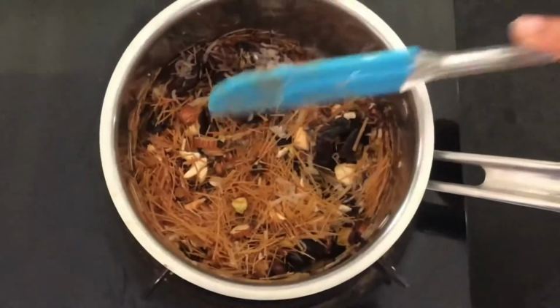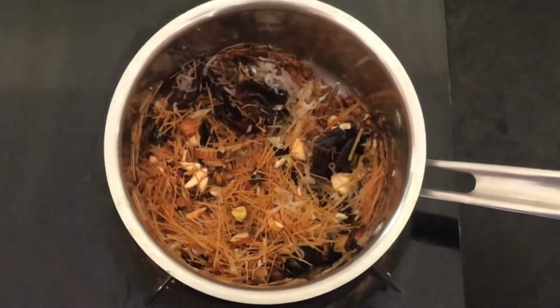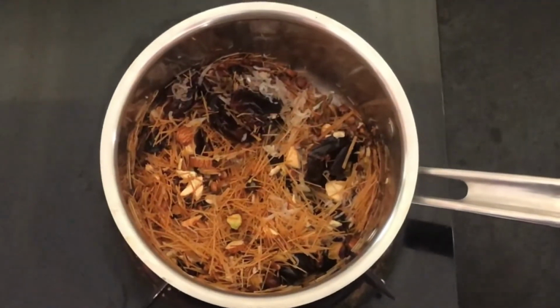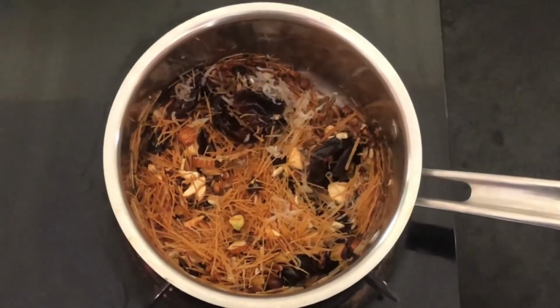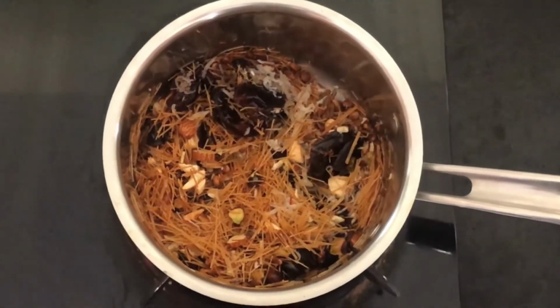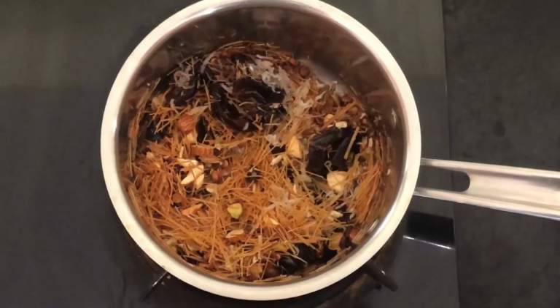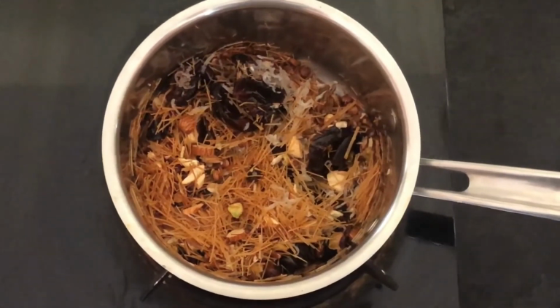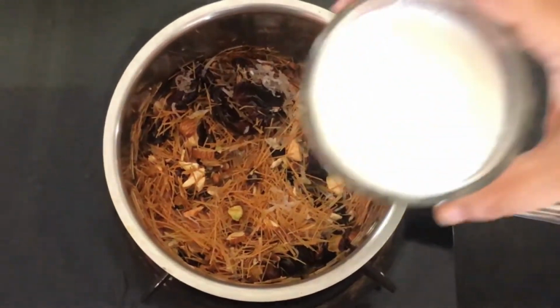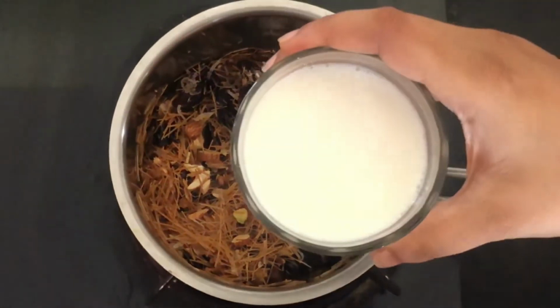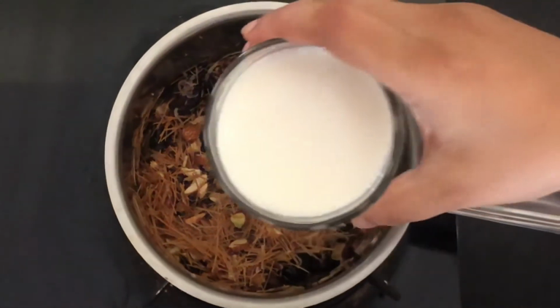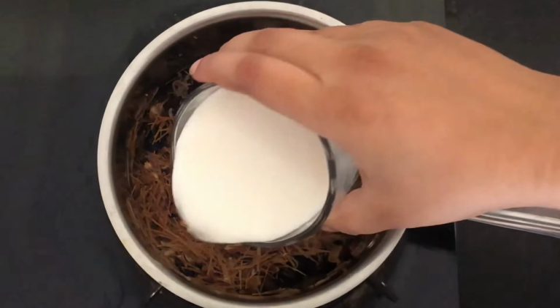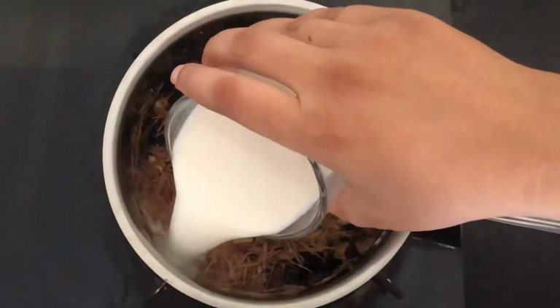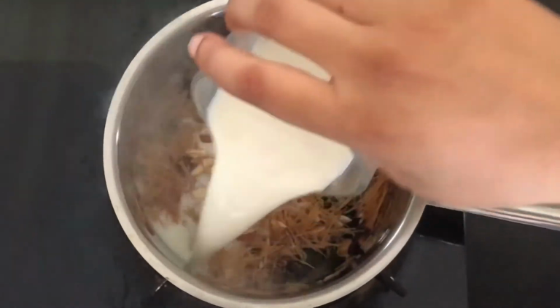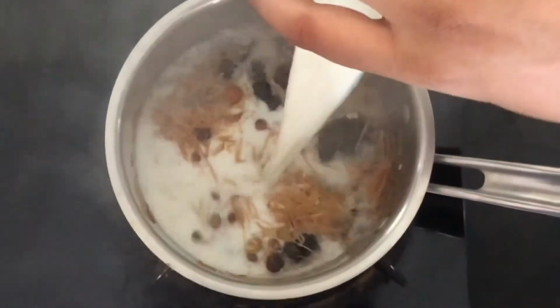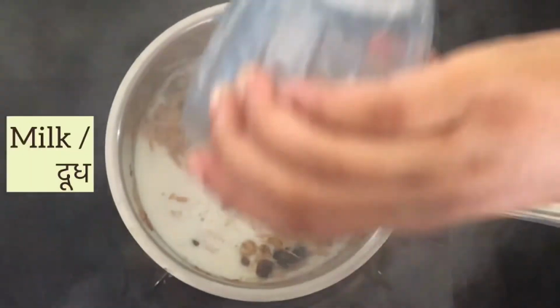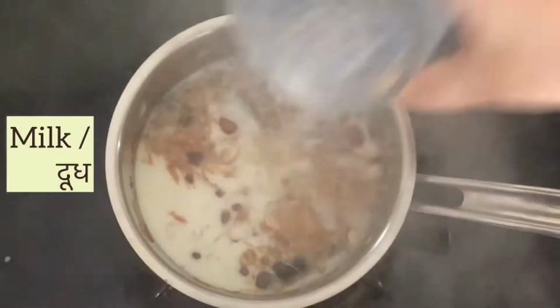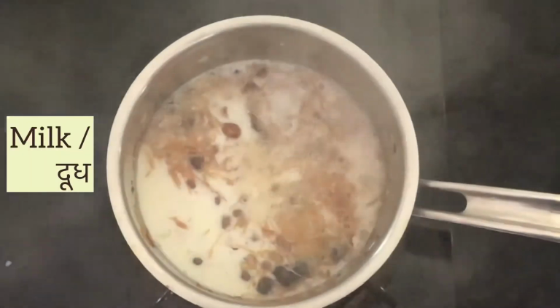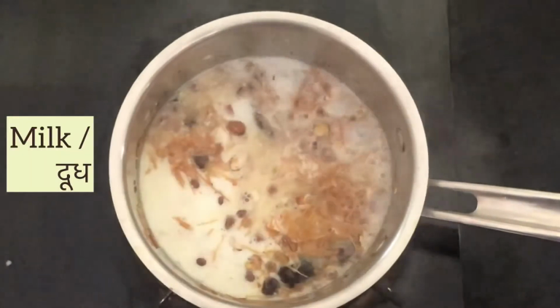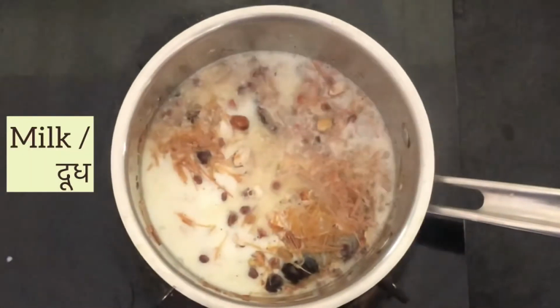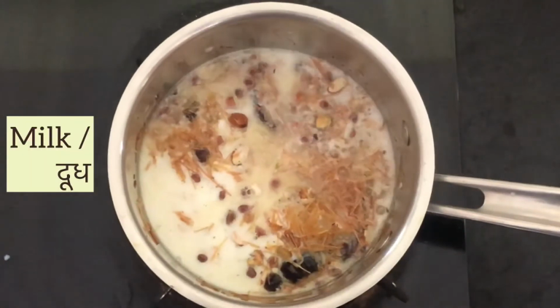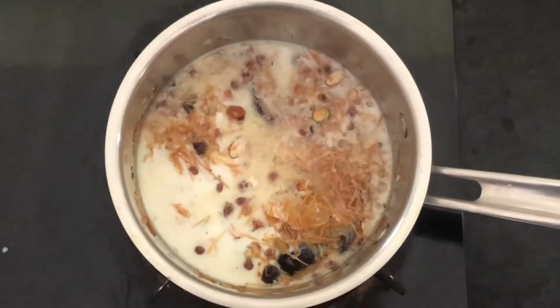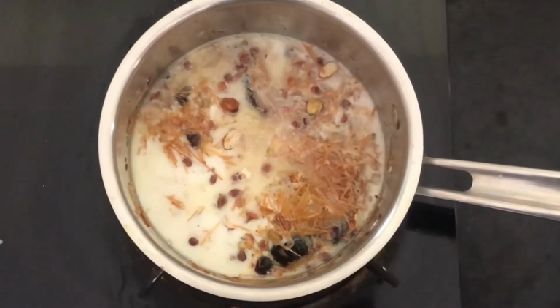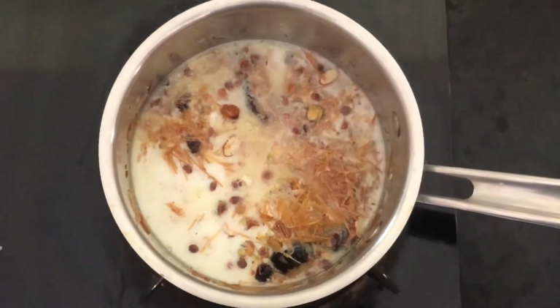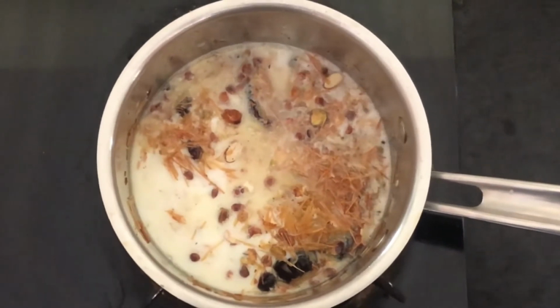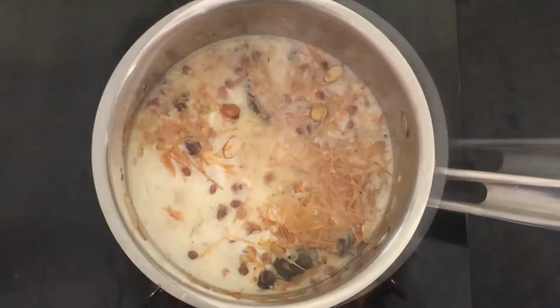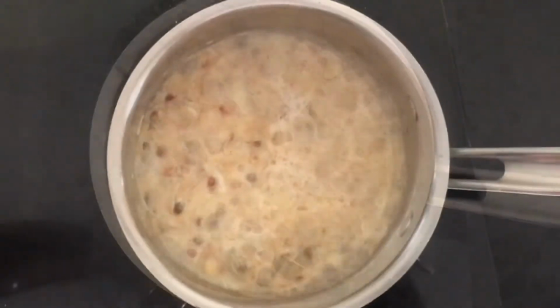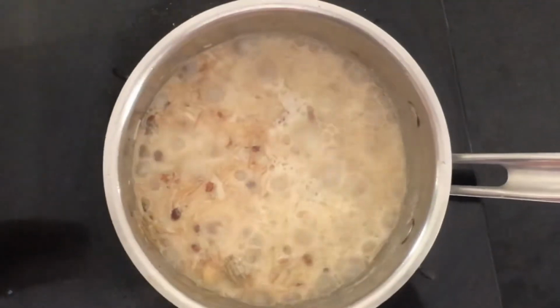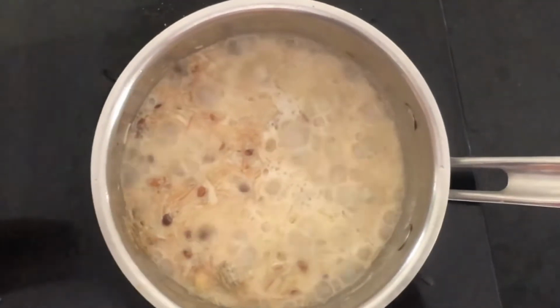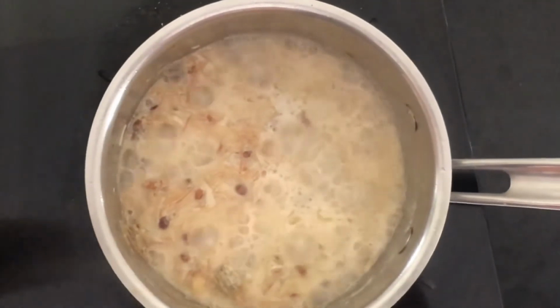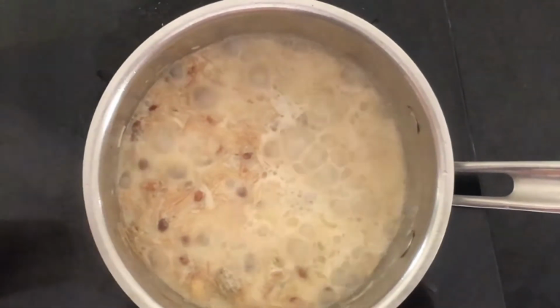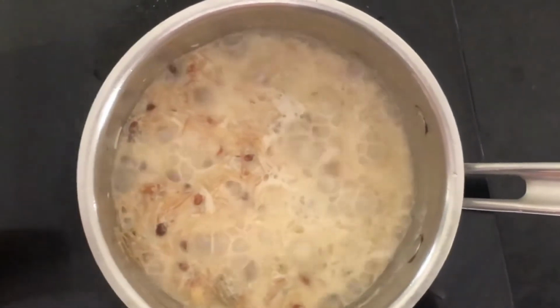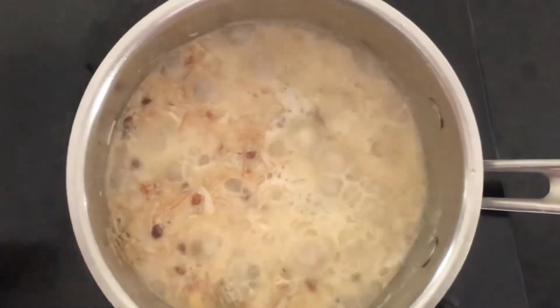Once everything is roasted nicely, we will add milk. While the vermicelli is cooking, add 1 cup of milk only out of the total milk. Allow it to cook for around 5 minutes.